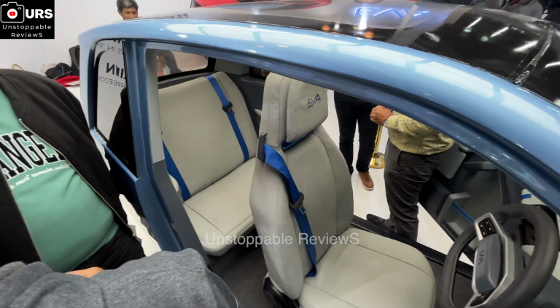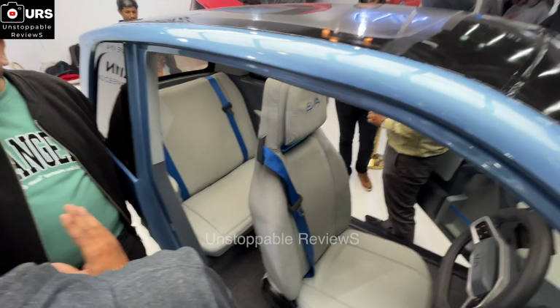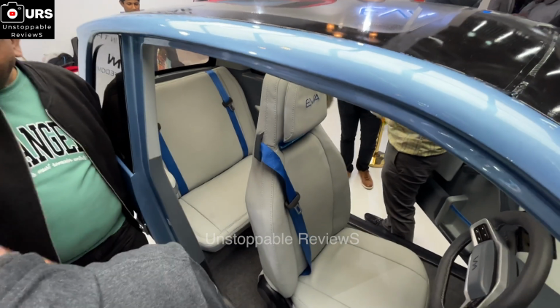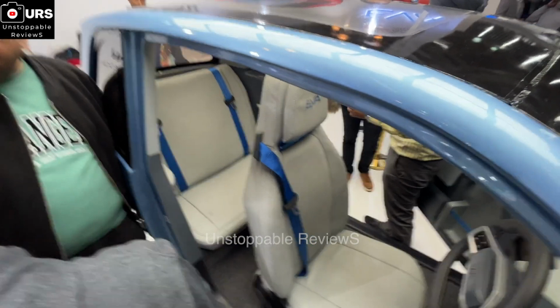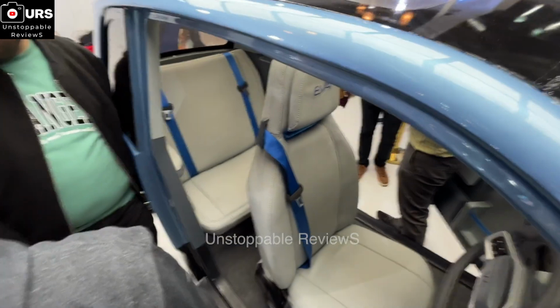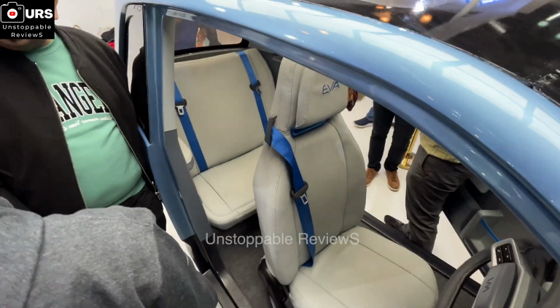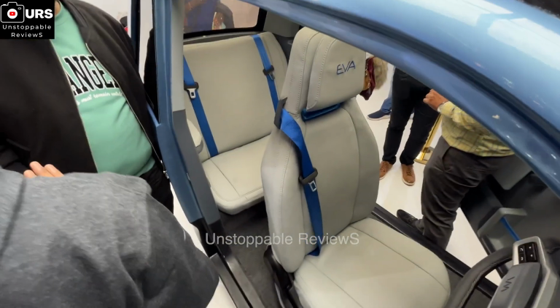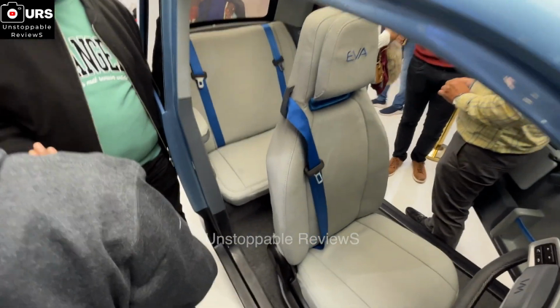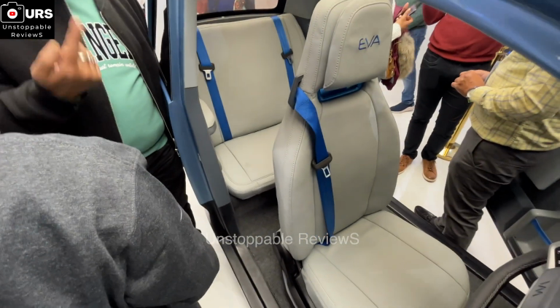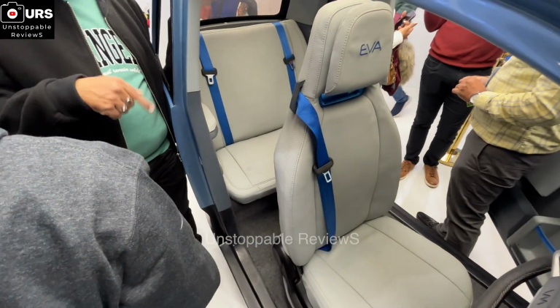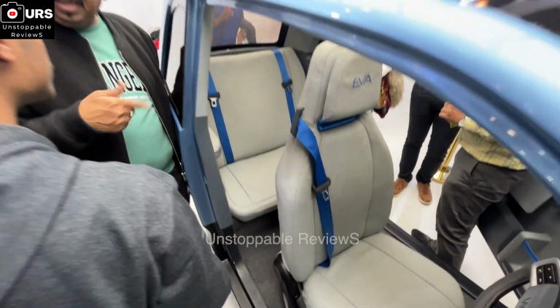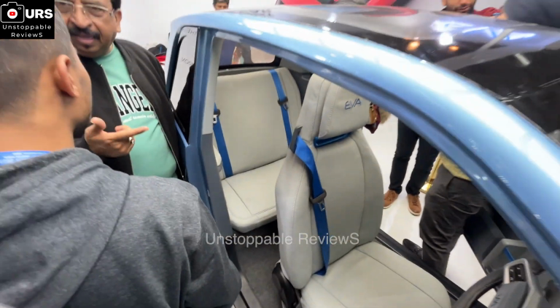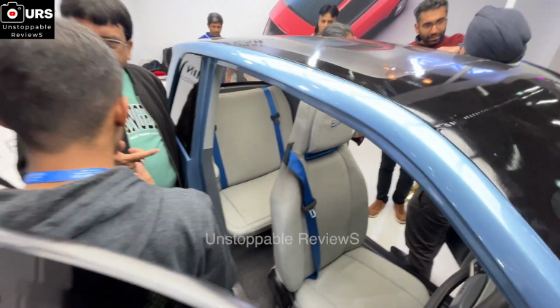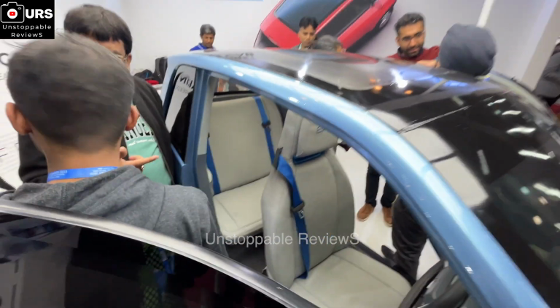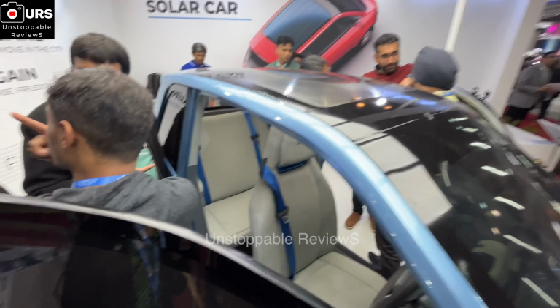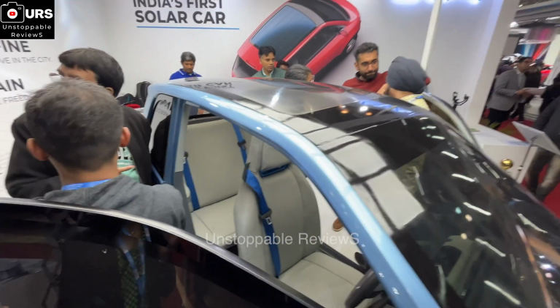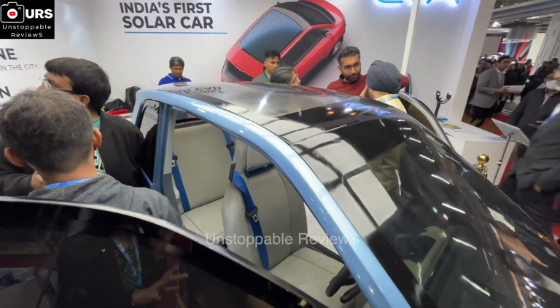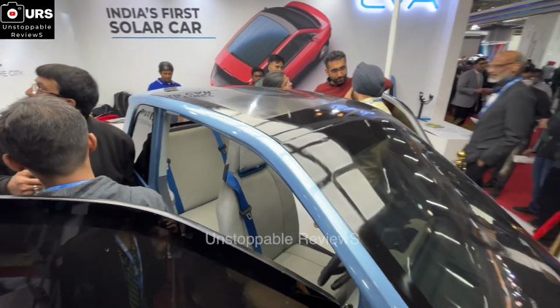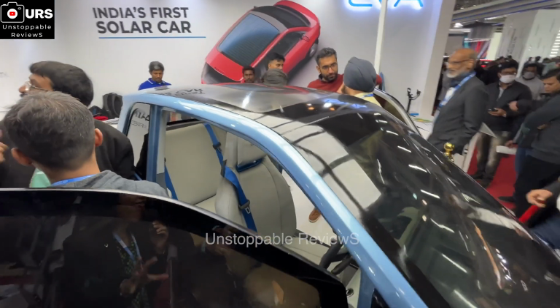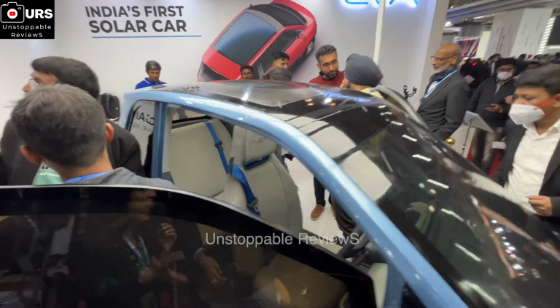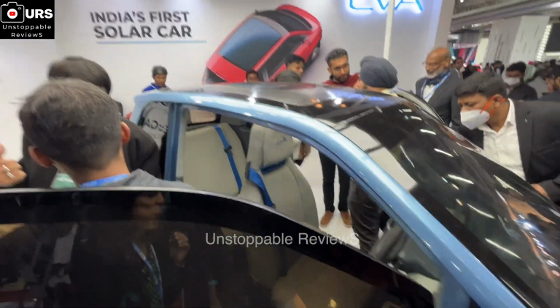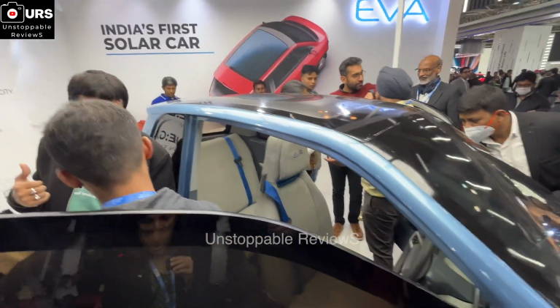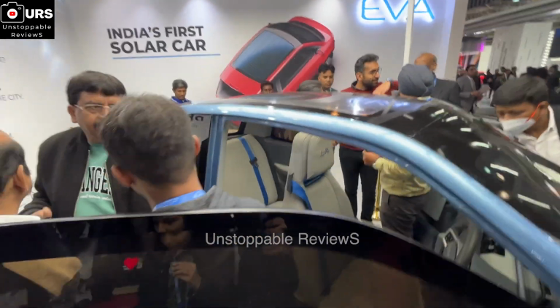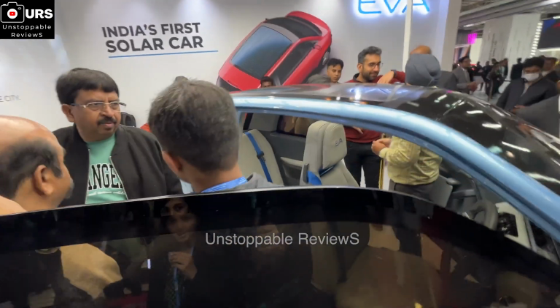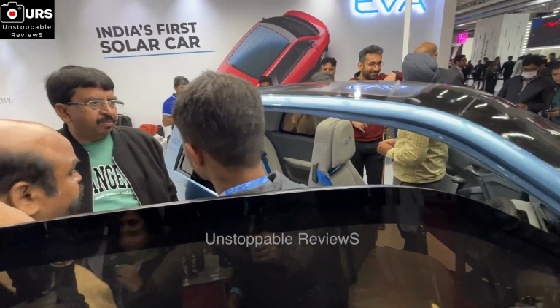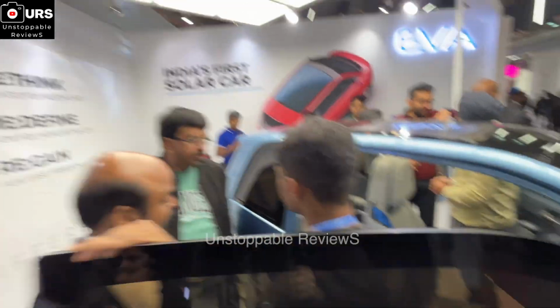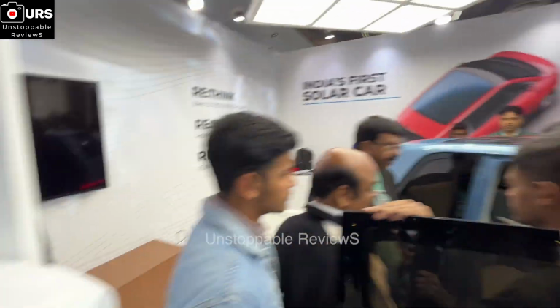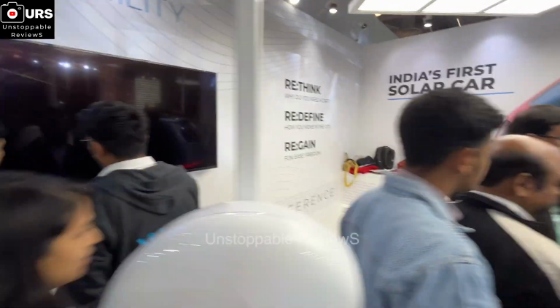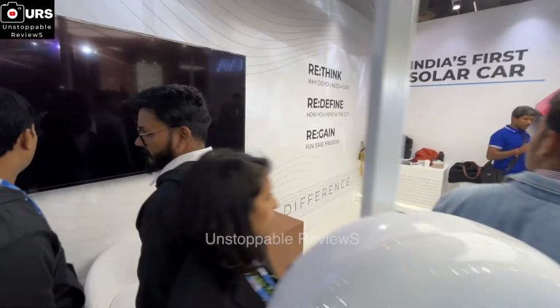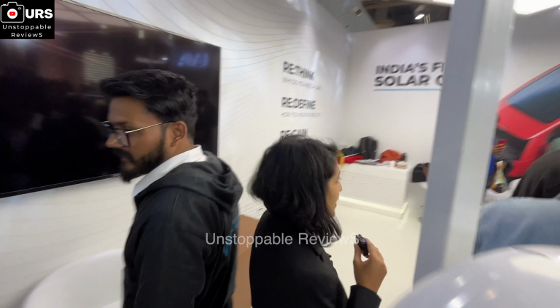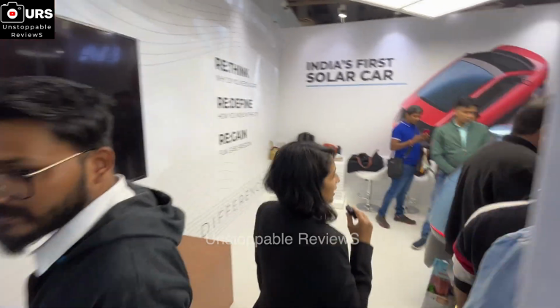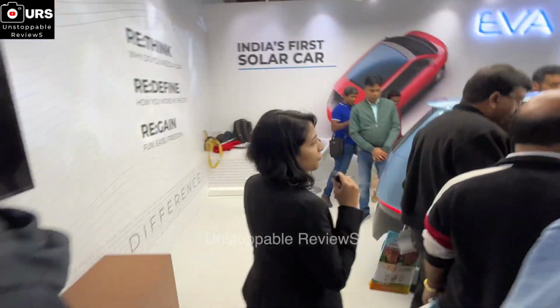It has capacity for two adults and one child, and a range of 250 kilometers on a single charge. The interiors are designed focusing on the driver.